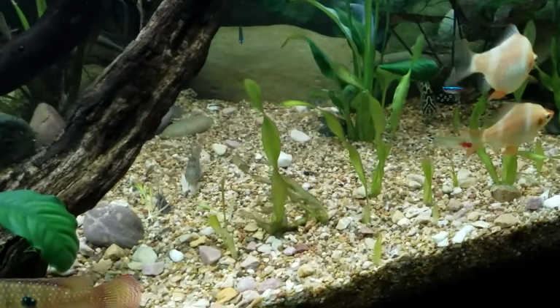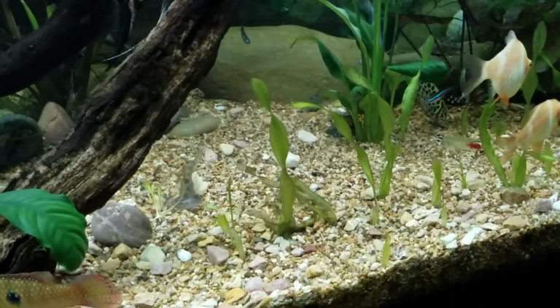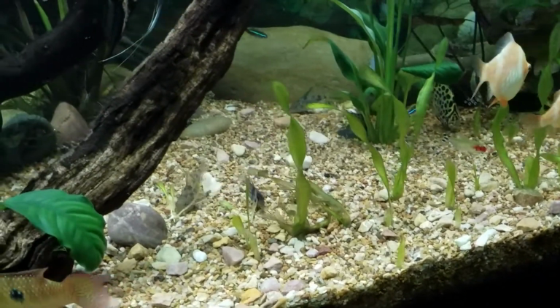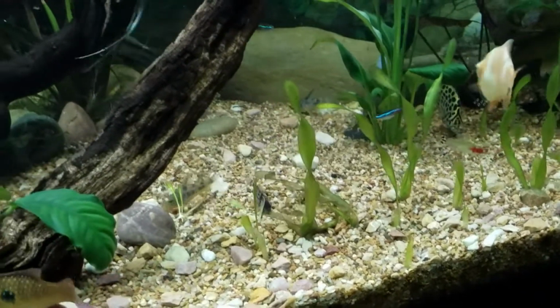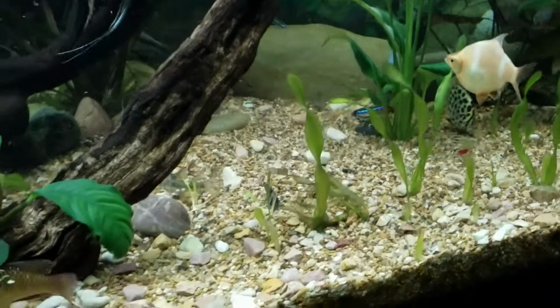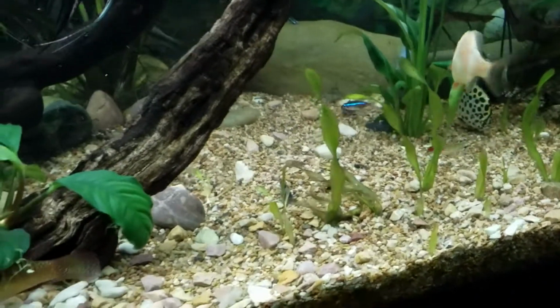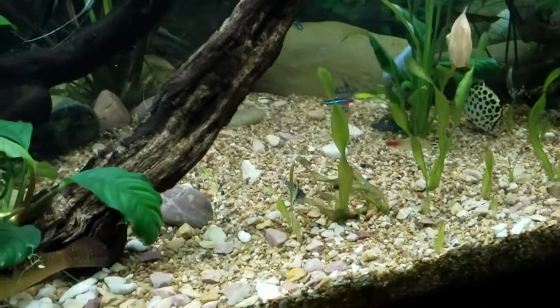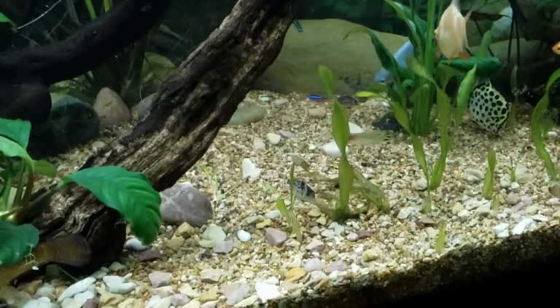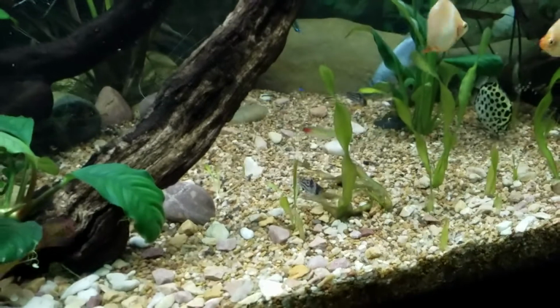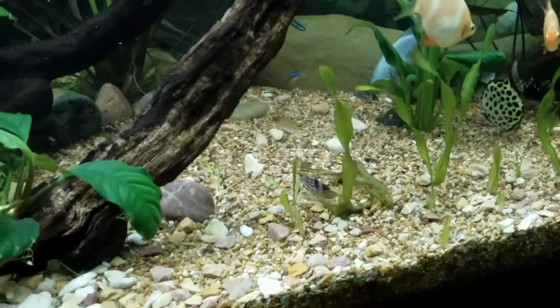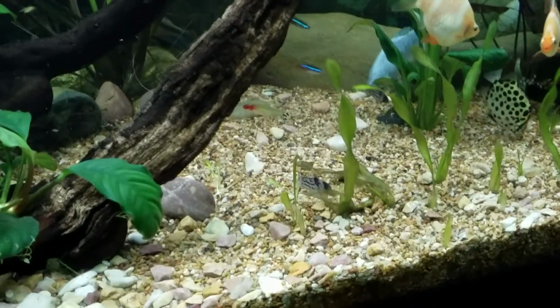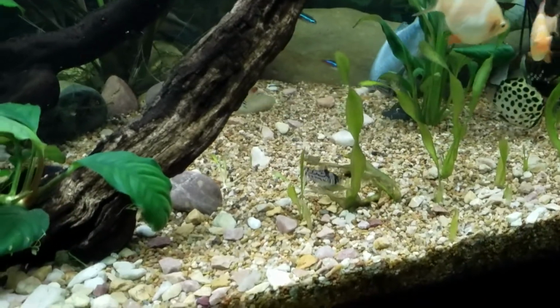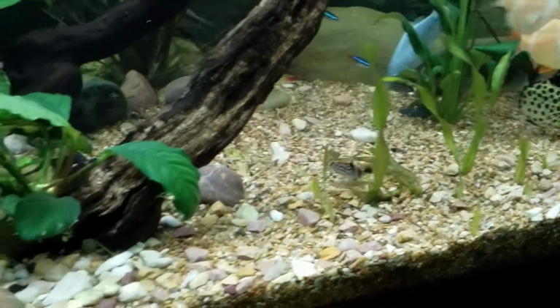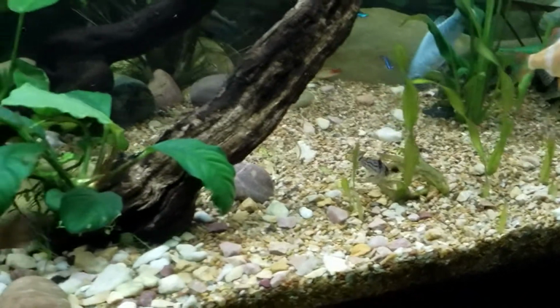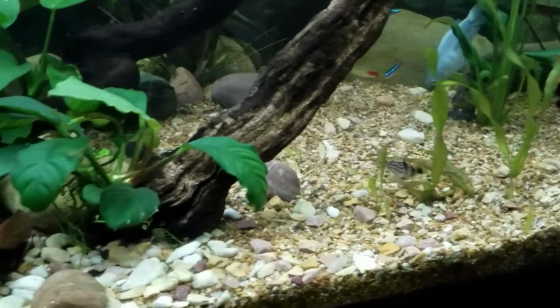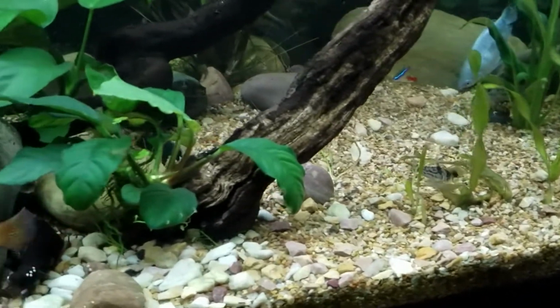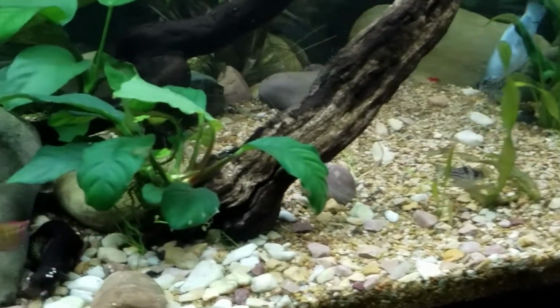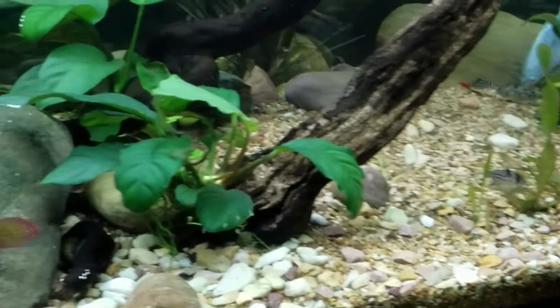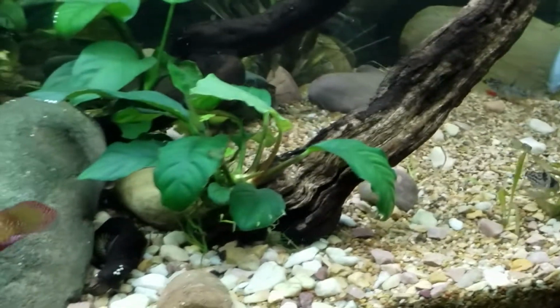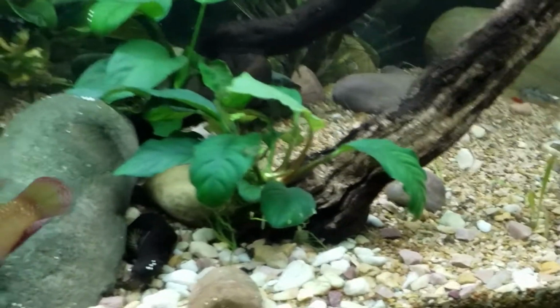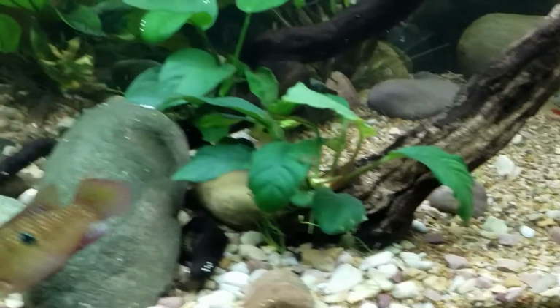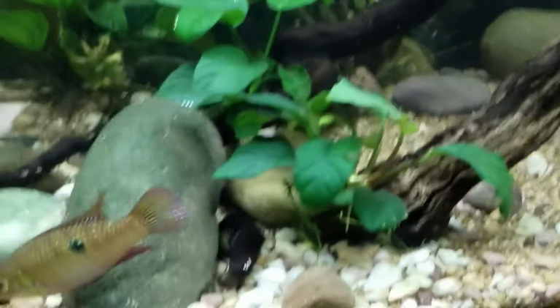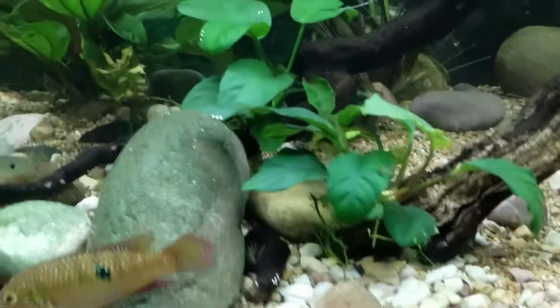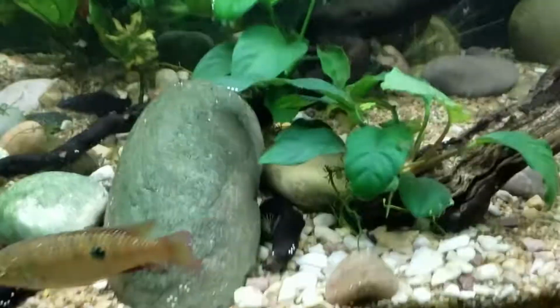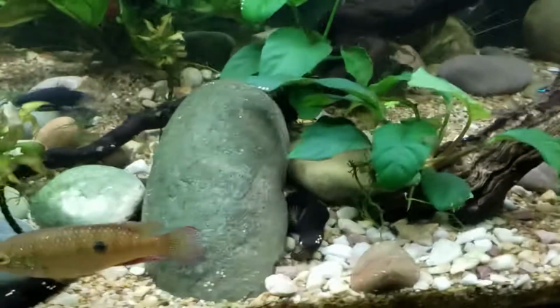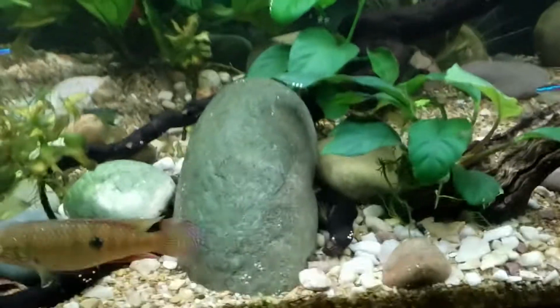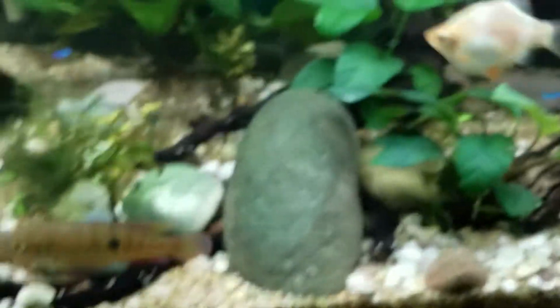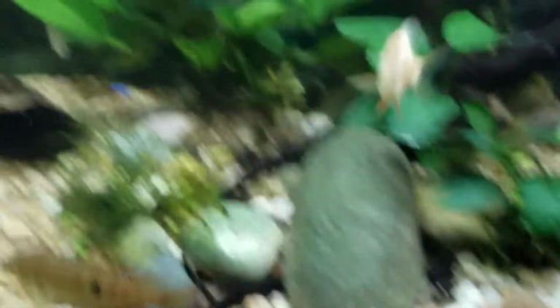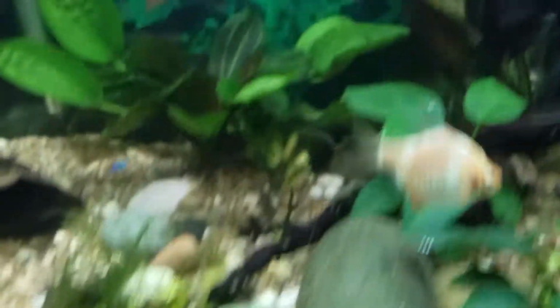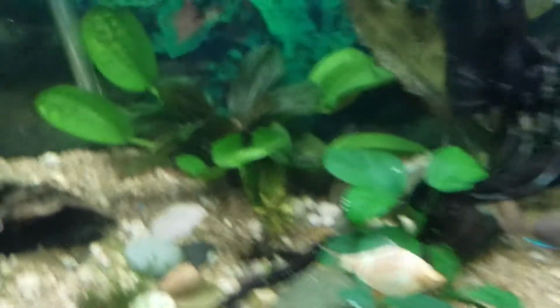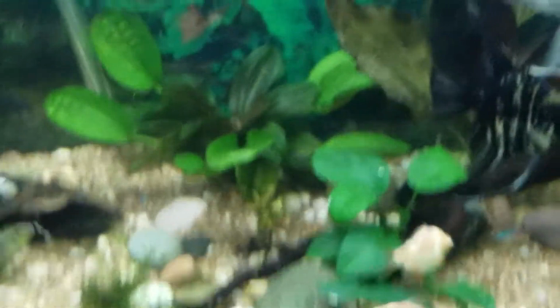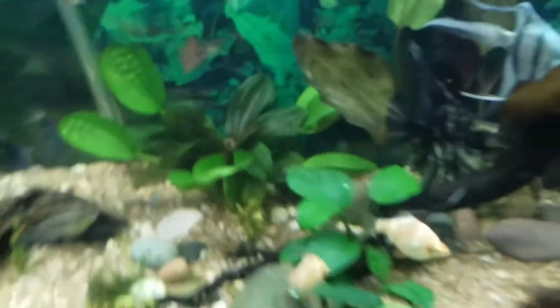Unfortunately, I pulled some of the roots and they were even brown — not white like they should be — and I don't believe it will come back.